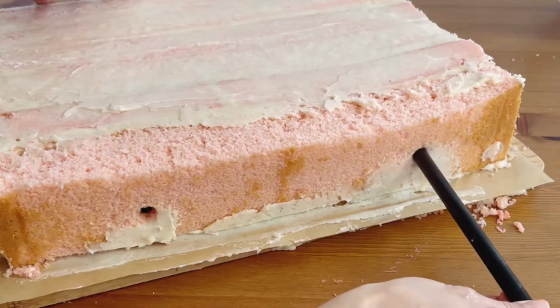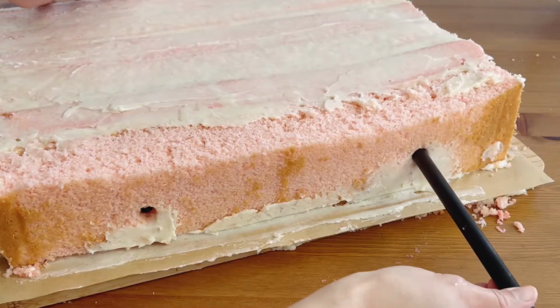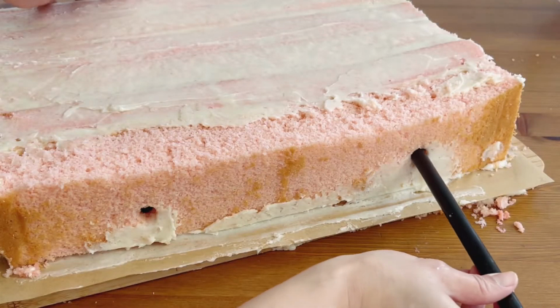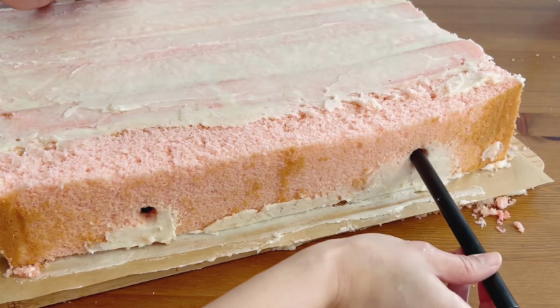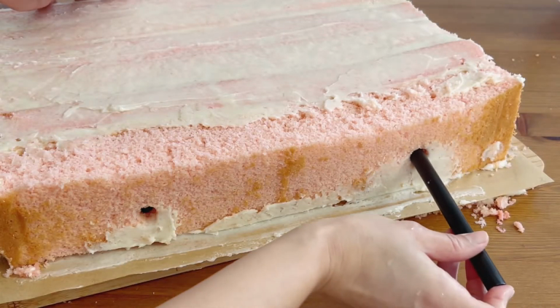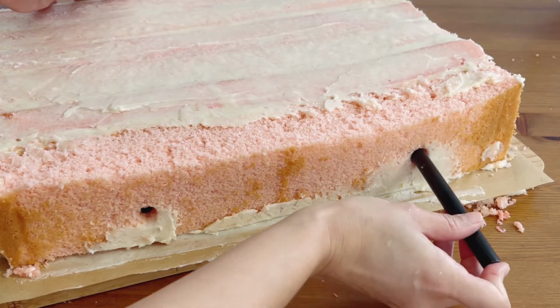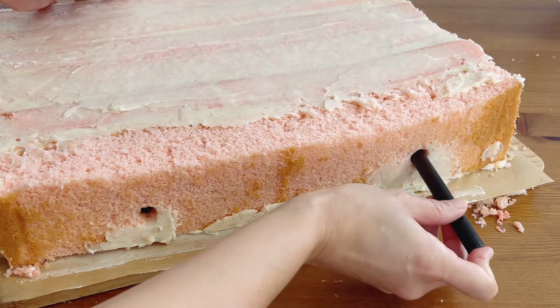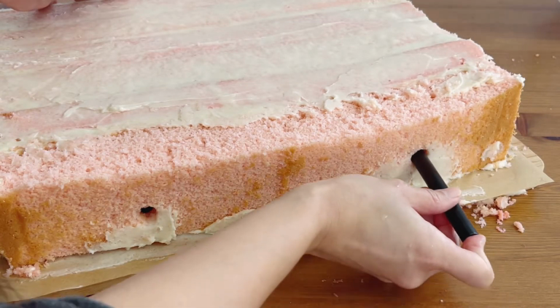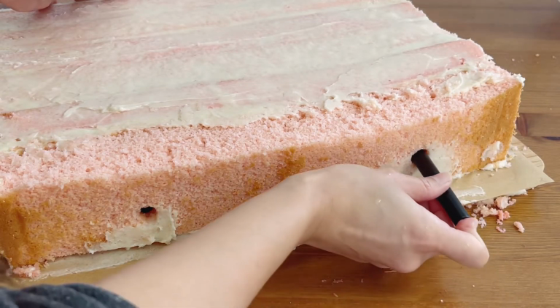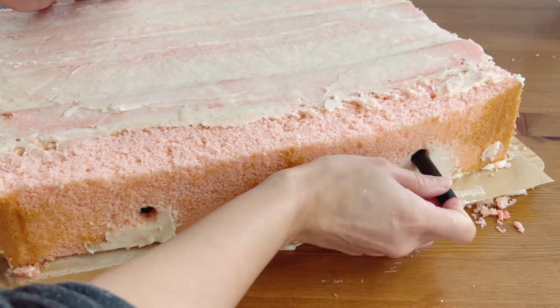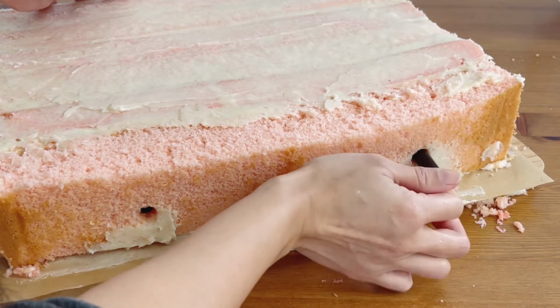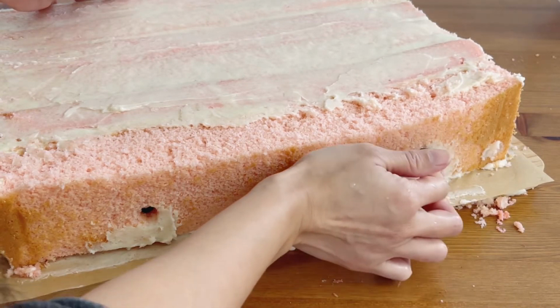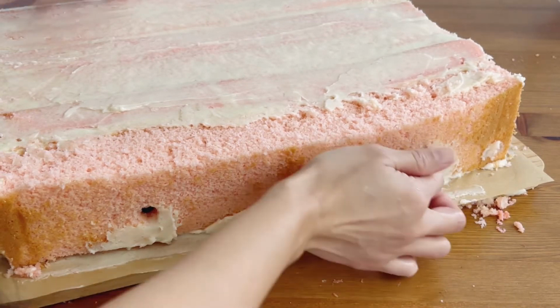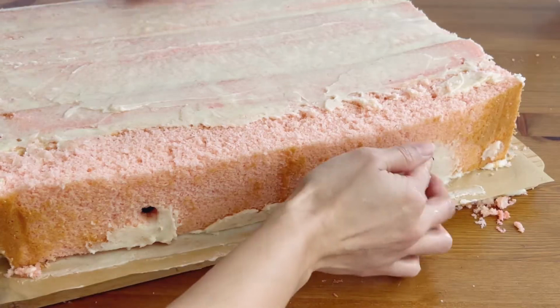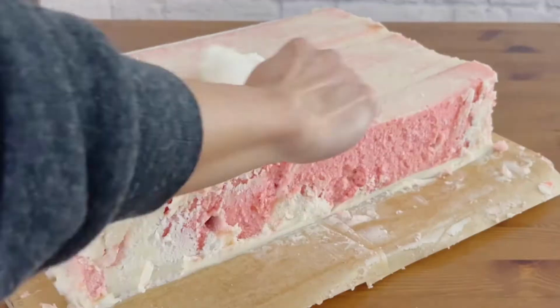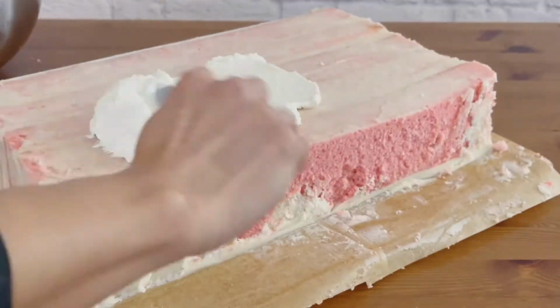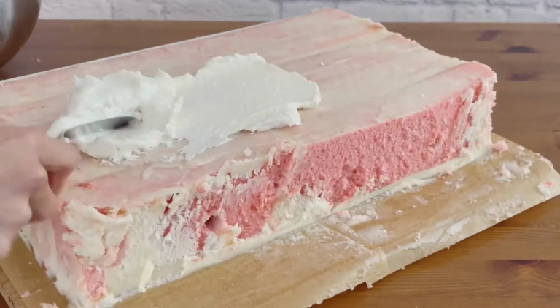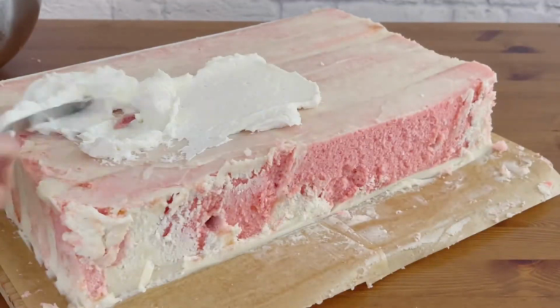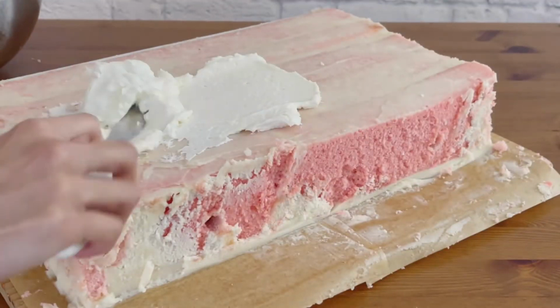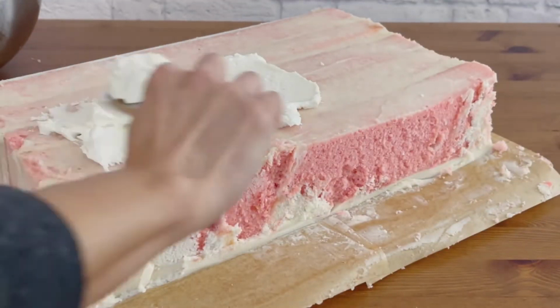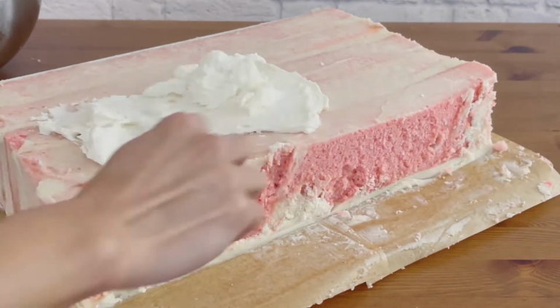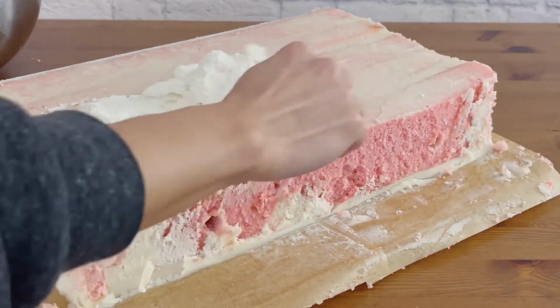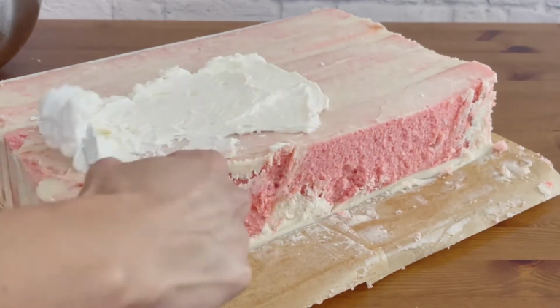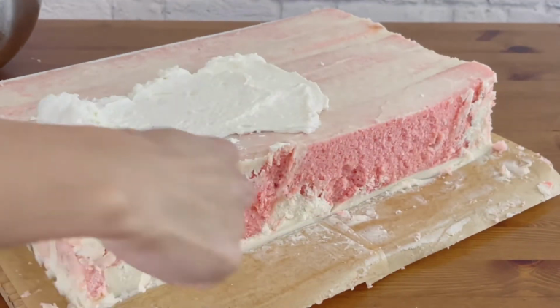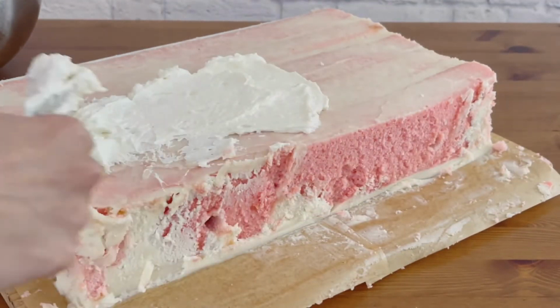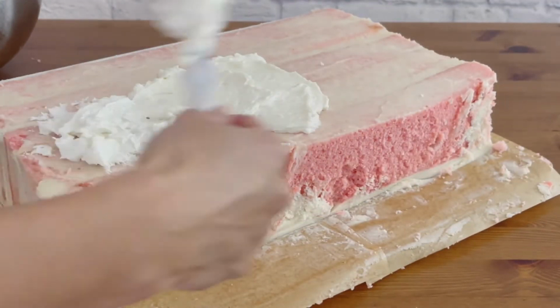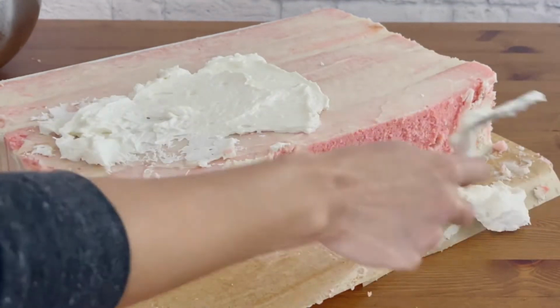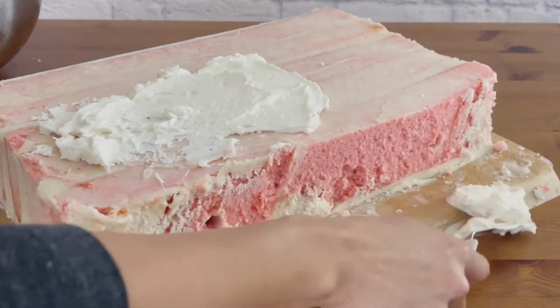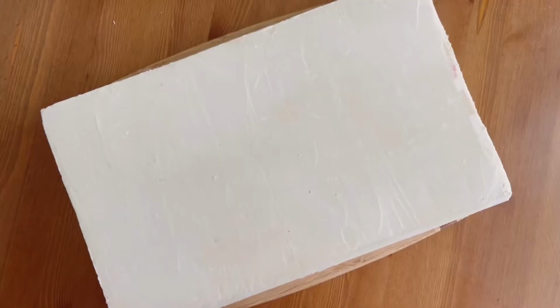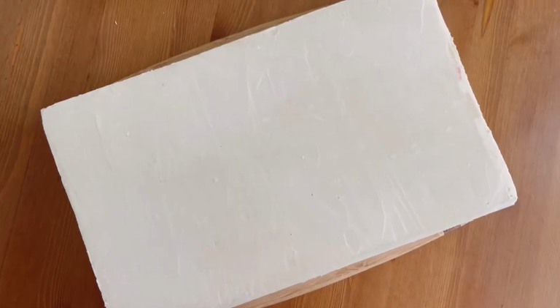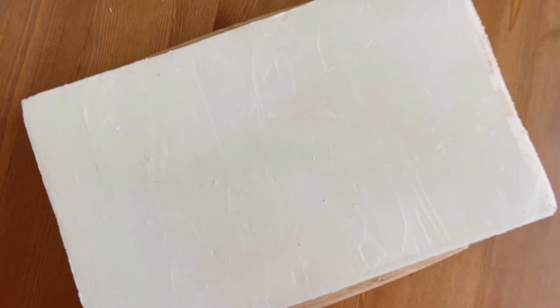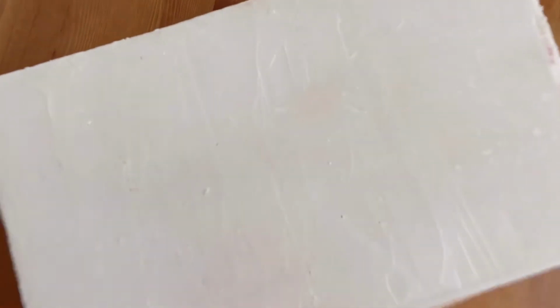Layer the cakes with buttercream in the middle as you would a normal cake, but sideways. These boba straws I'm adding are going to help hold the layers together and act as internal structure. Give everything a crumb coat and cover it with frosting to make a nice rectangle, then put your cake in the fridge to chill.